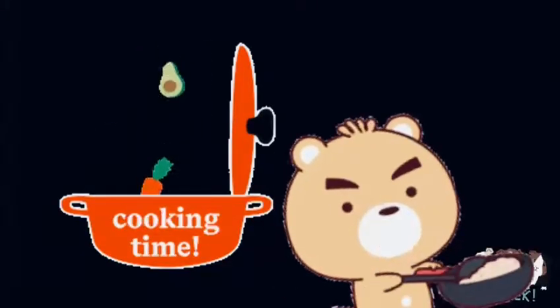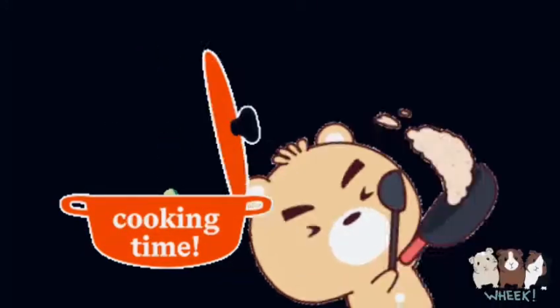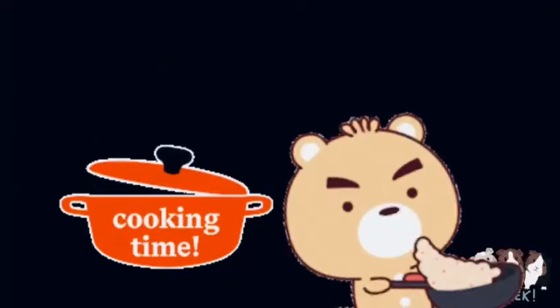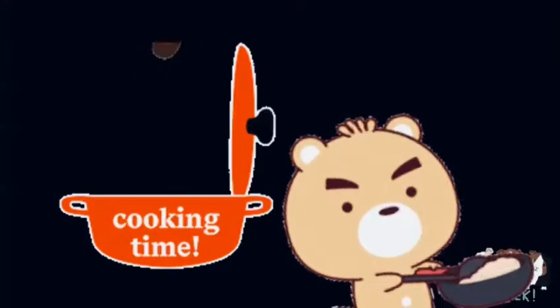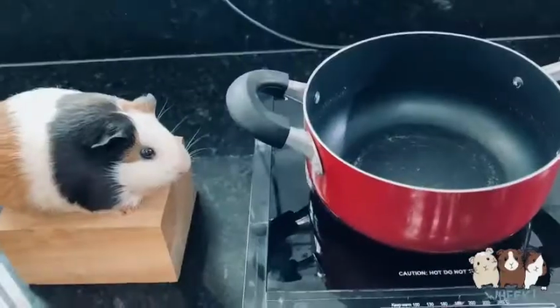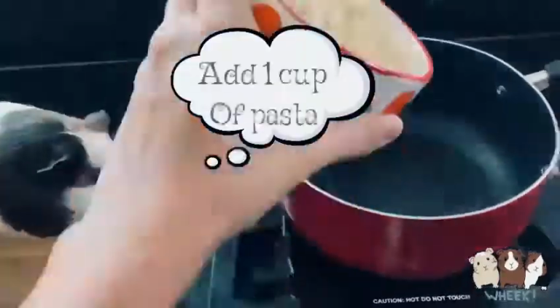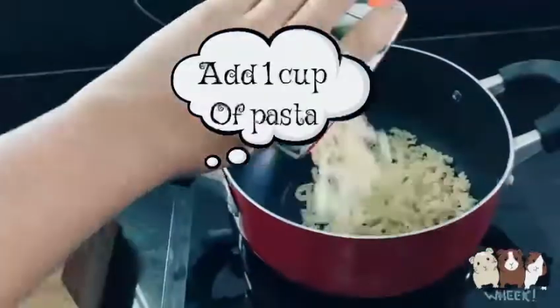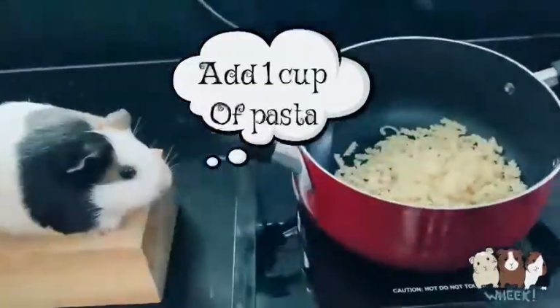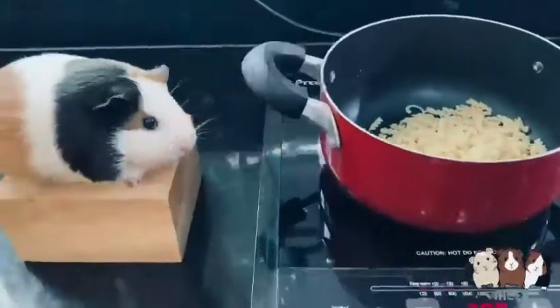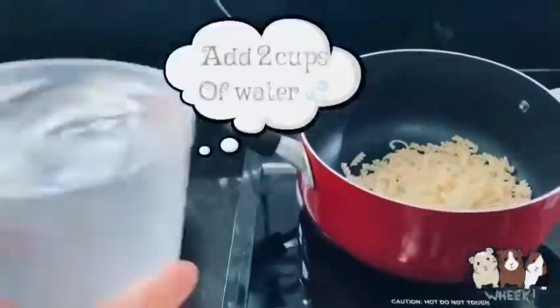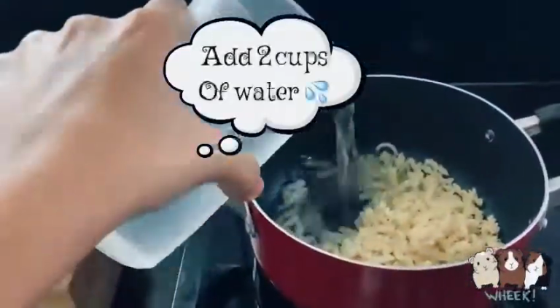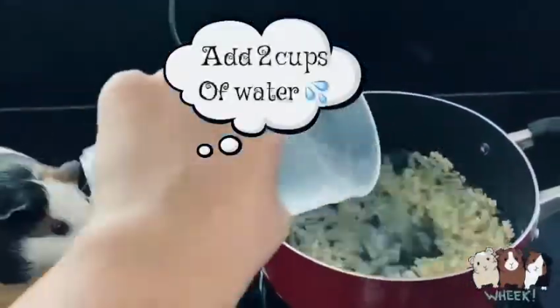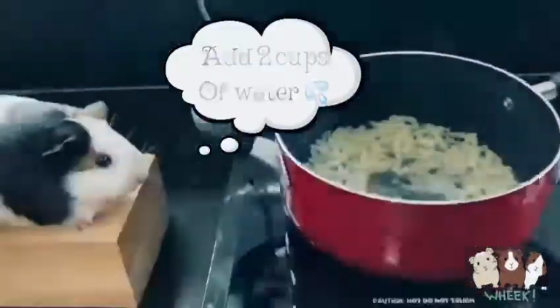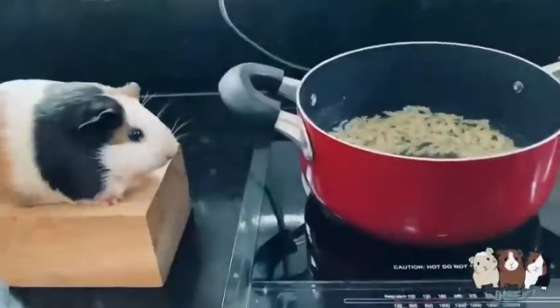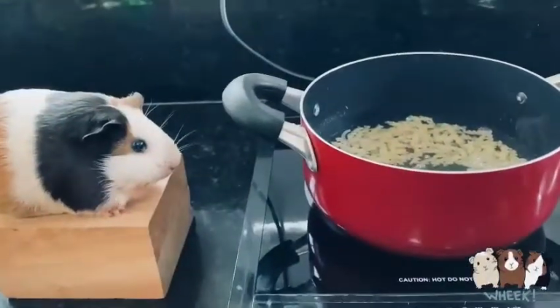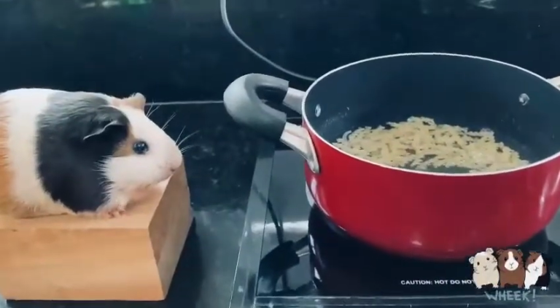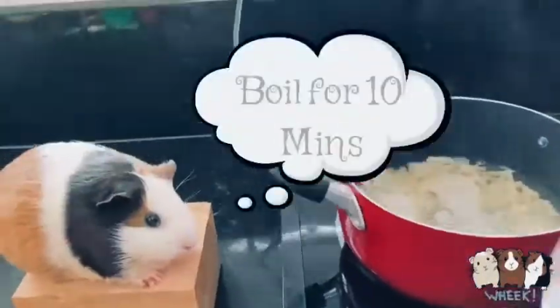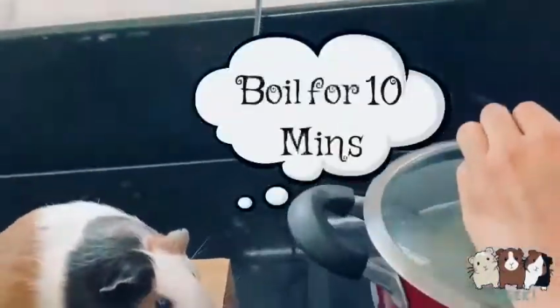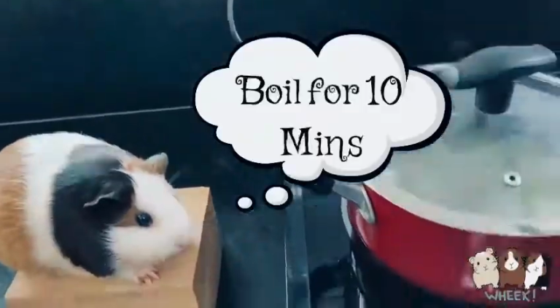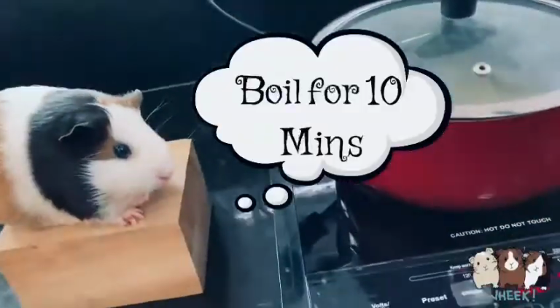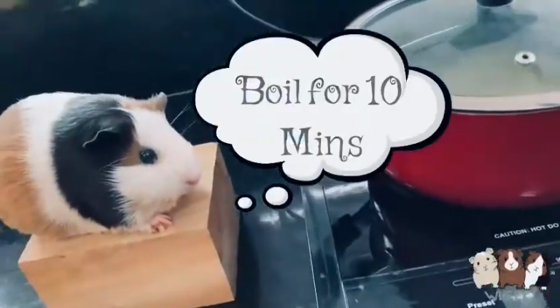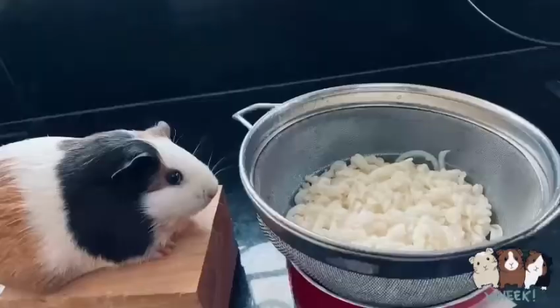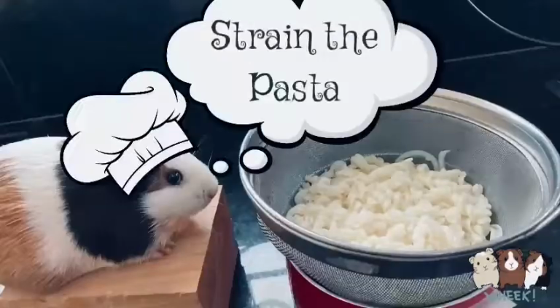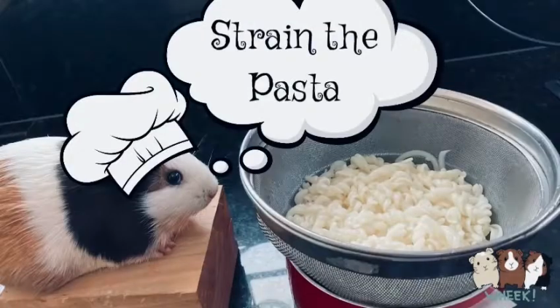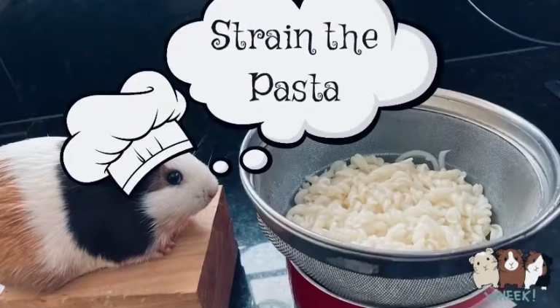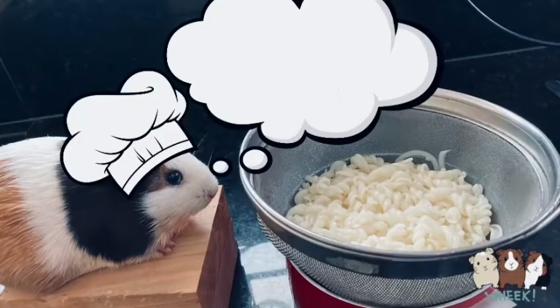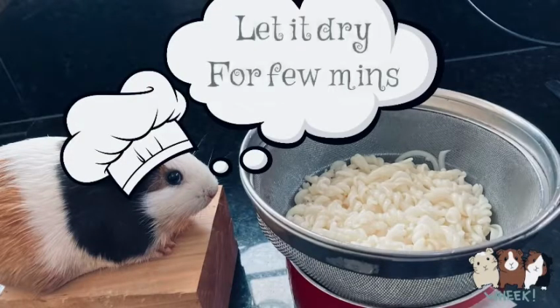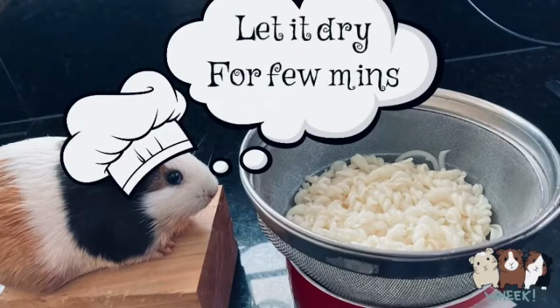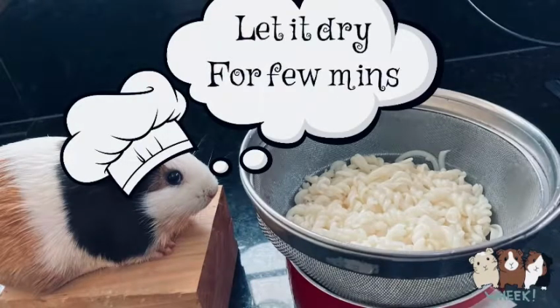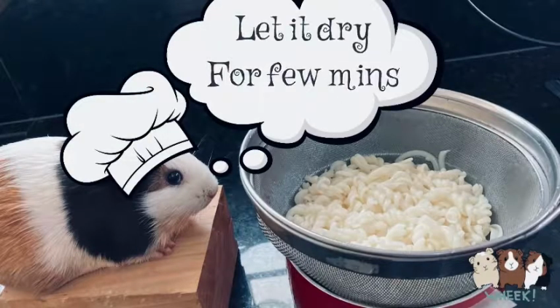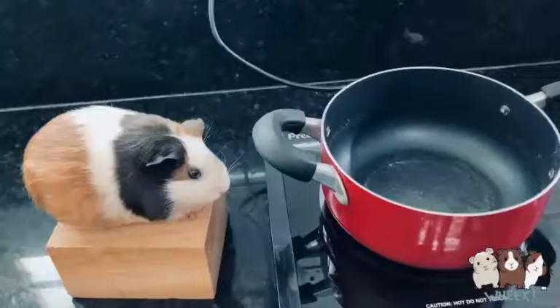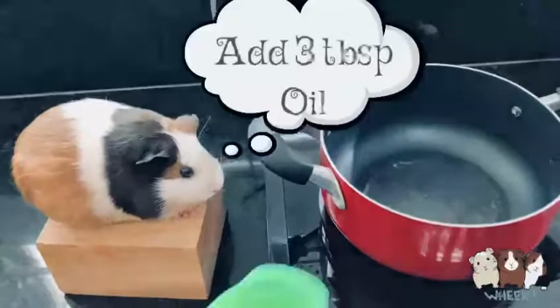Cooking time! Add 1 cup of pasta and 2 cups of water. Boil for 10 minutes, then strain the pasta and let it dry for a few minutes.